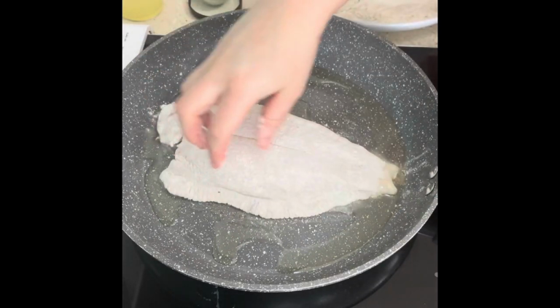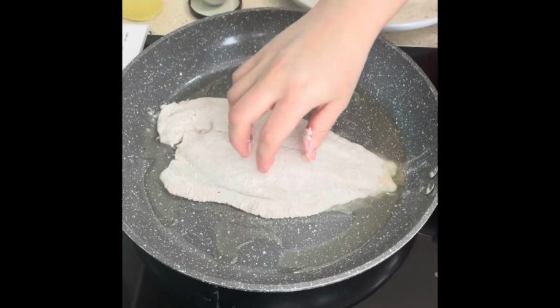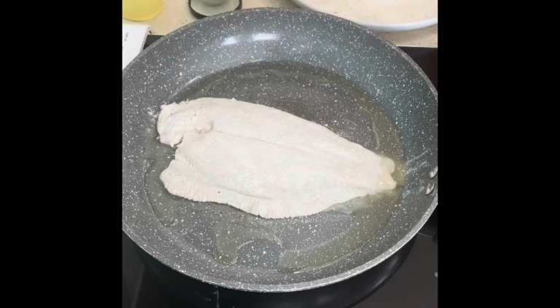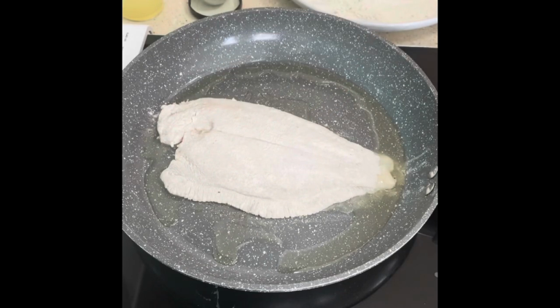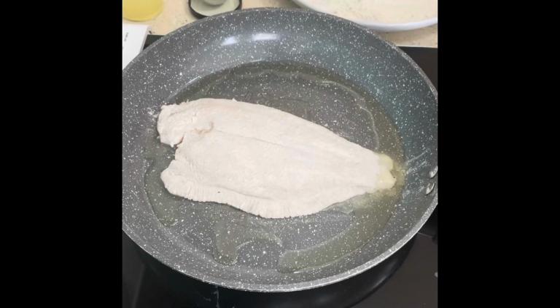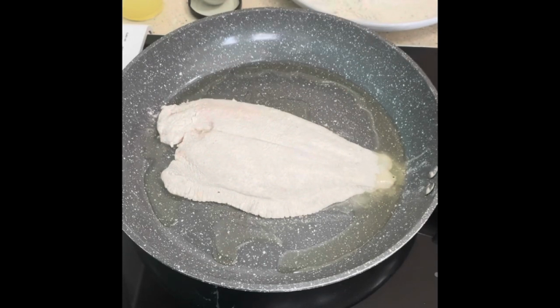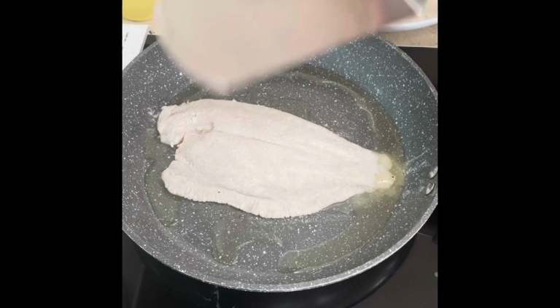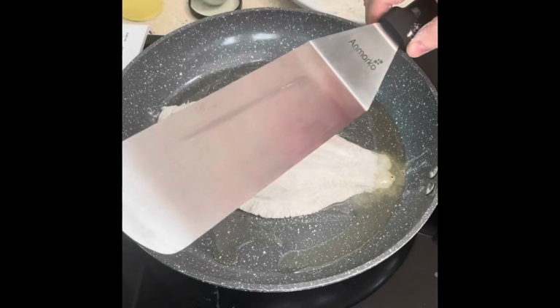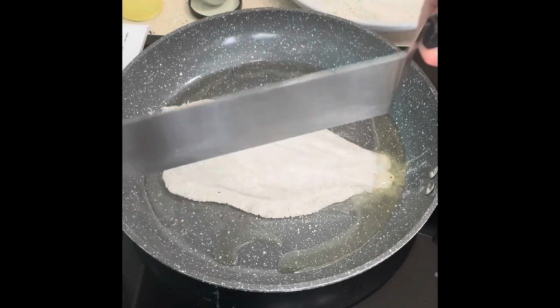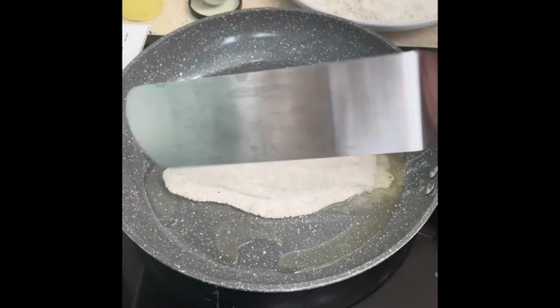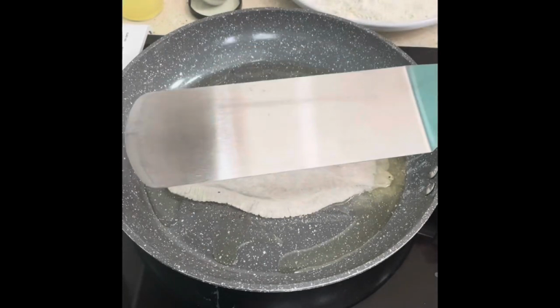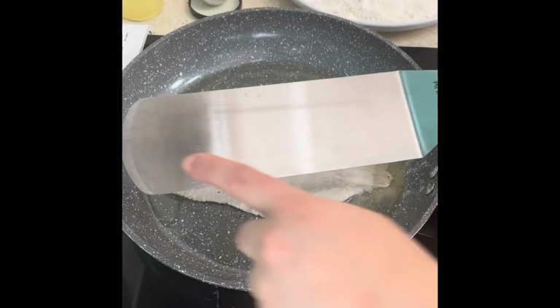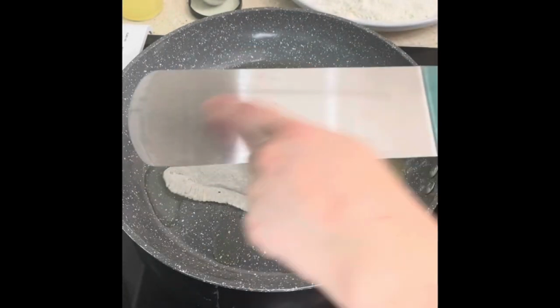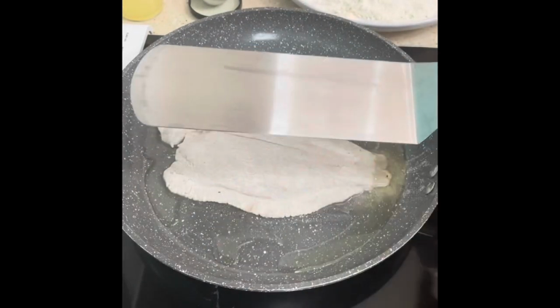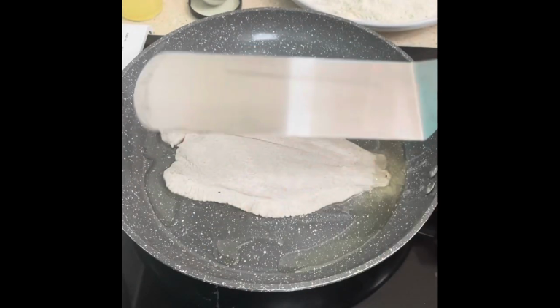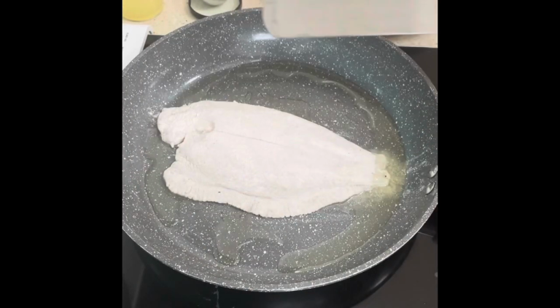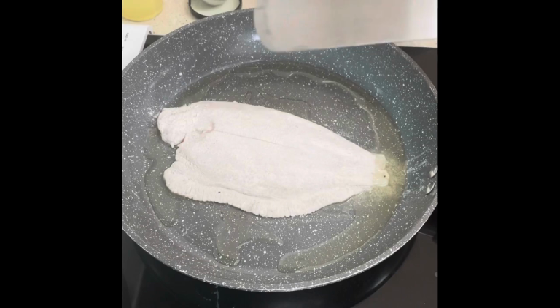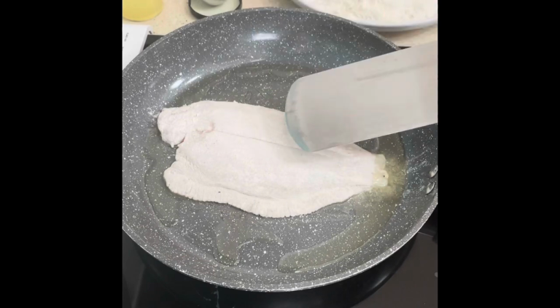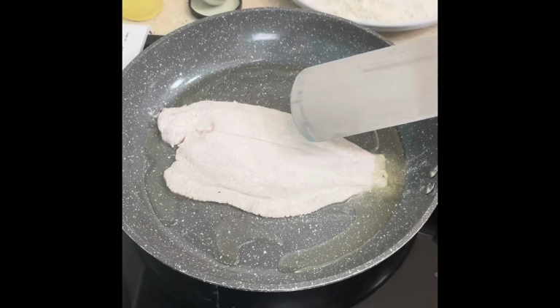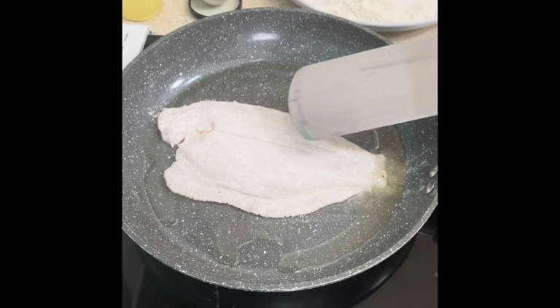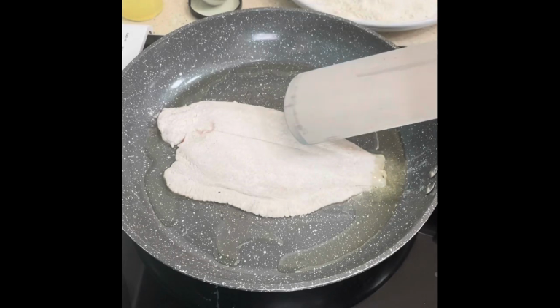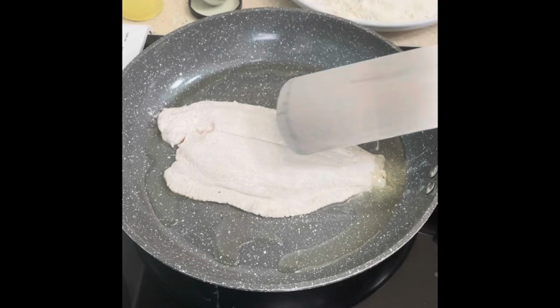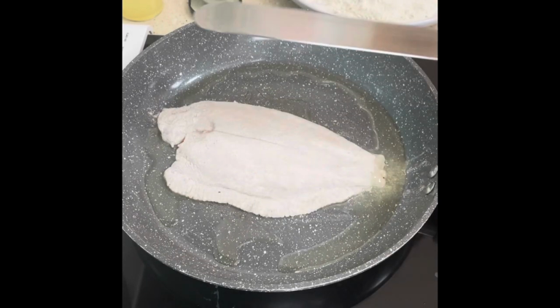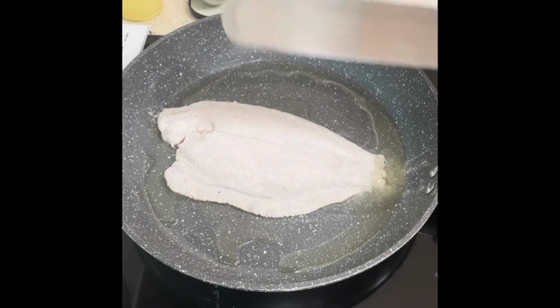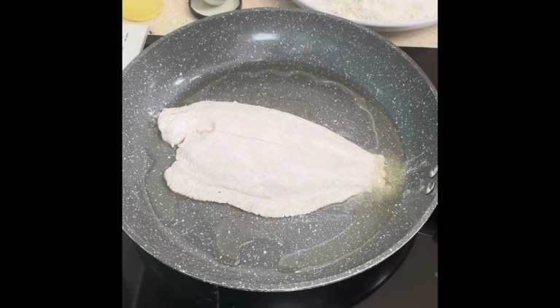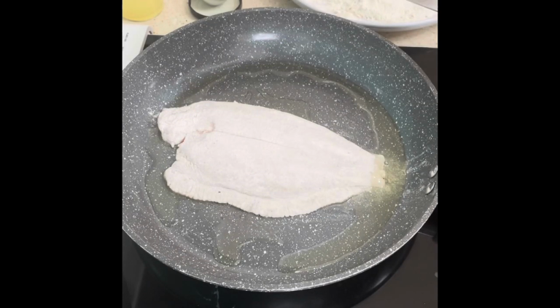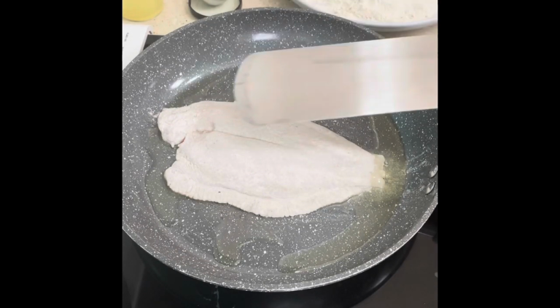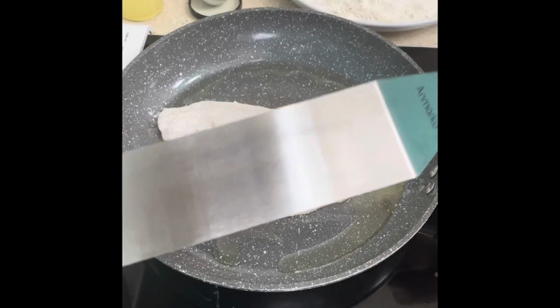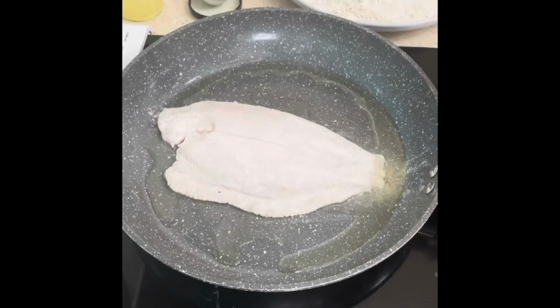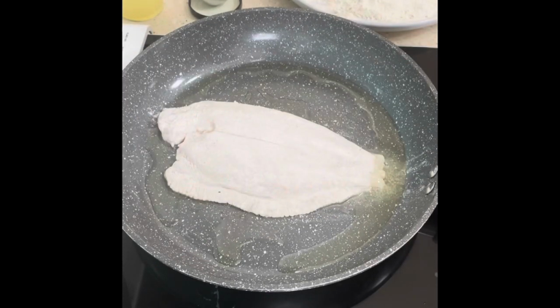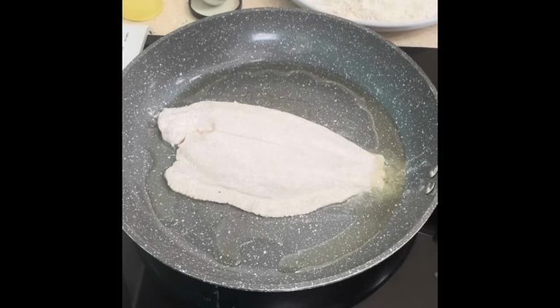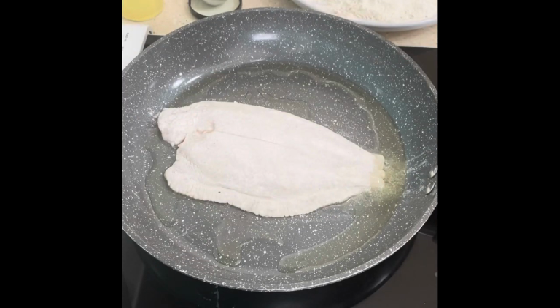I've got a fish slice to keep it all intact in one piece. We'll give it two minutes on that side, two minutes on the other side, out and onto the plate — you've got it sitting at the side.